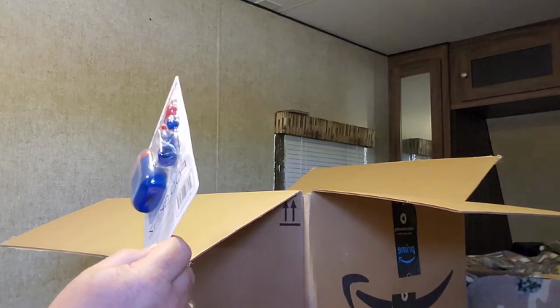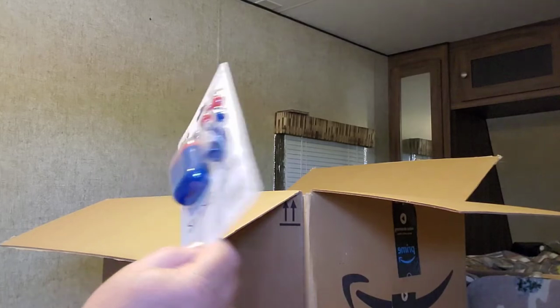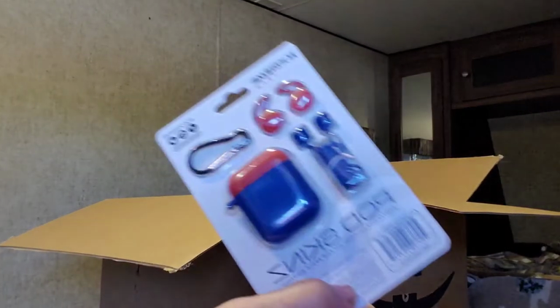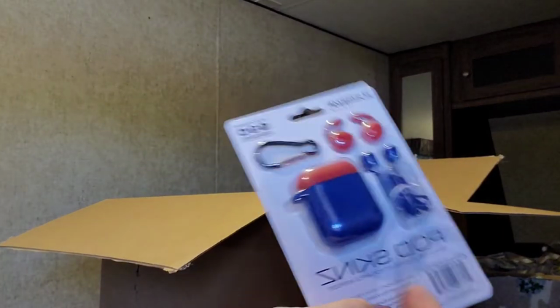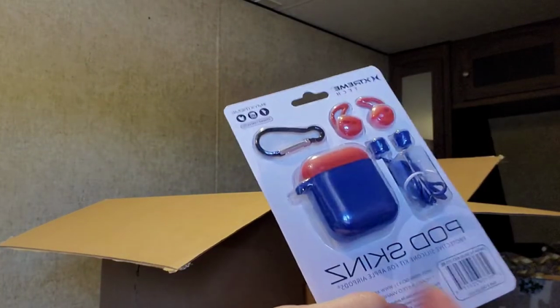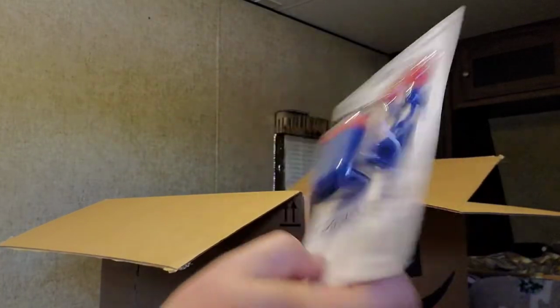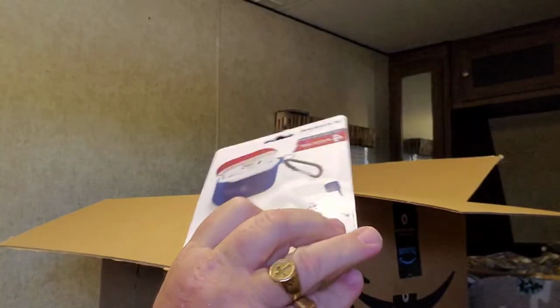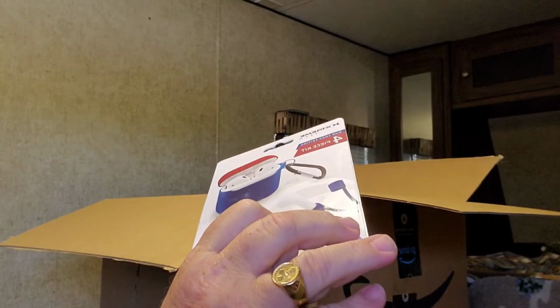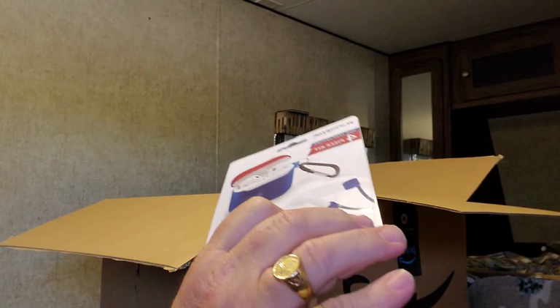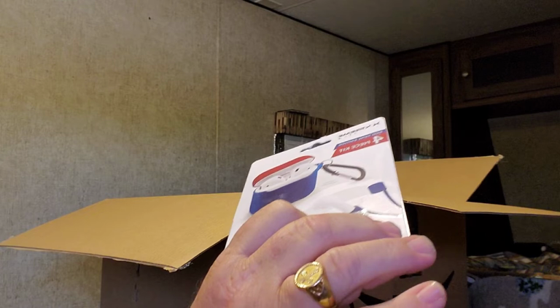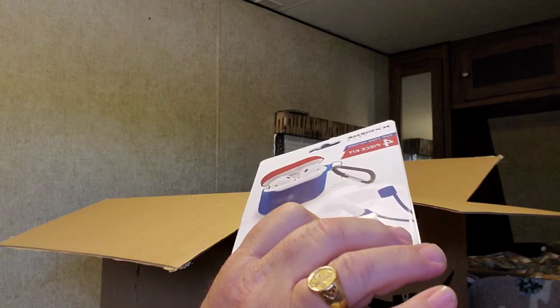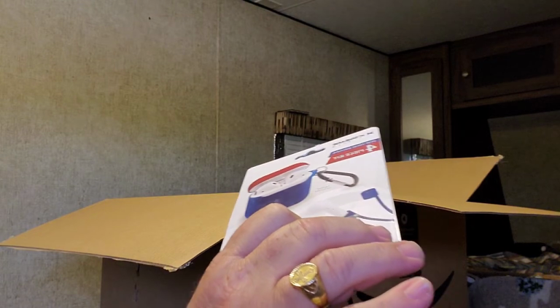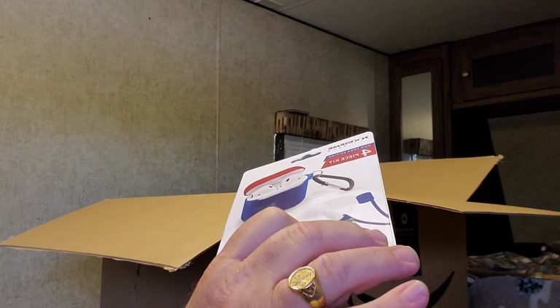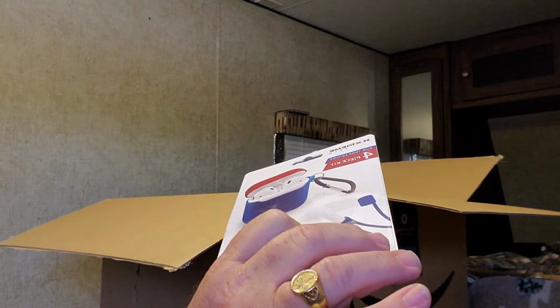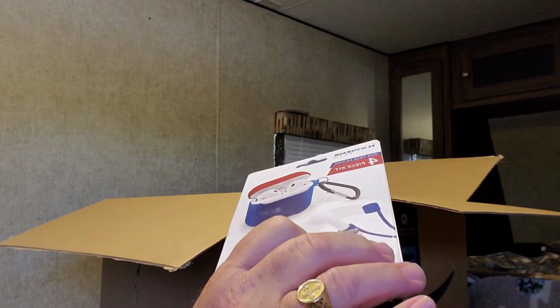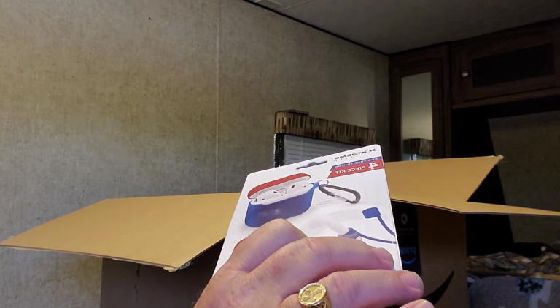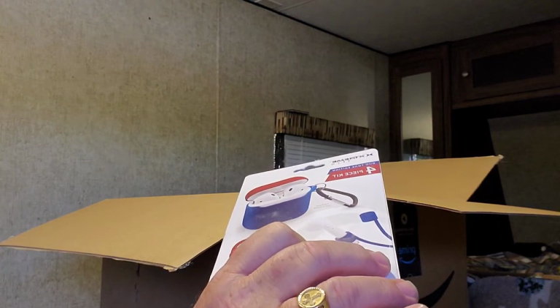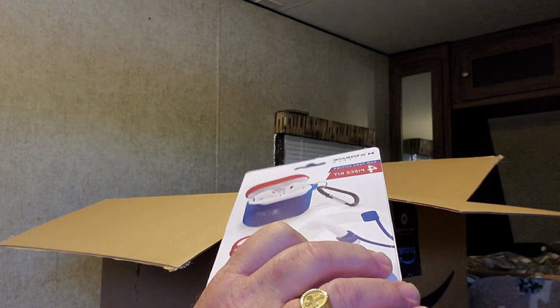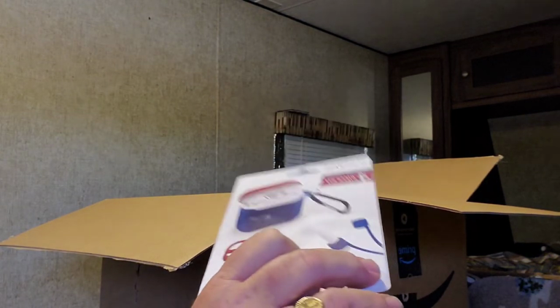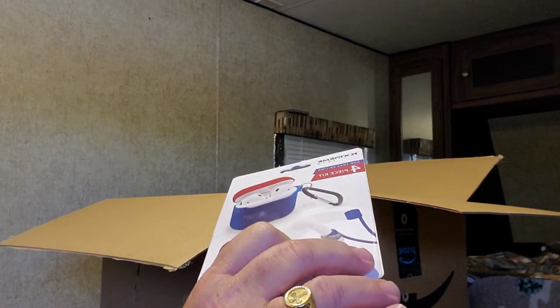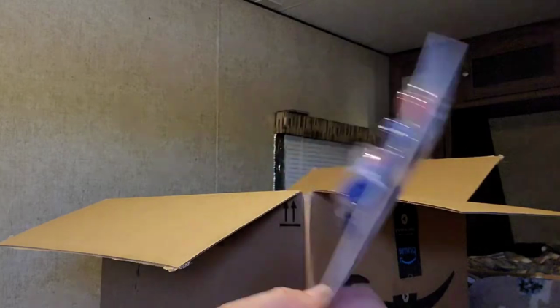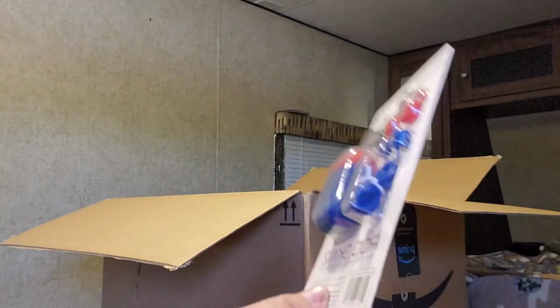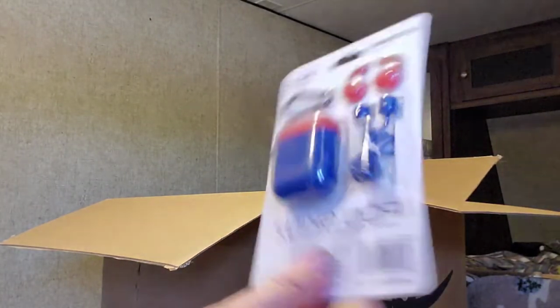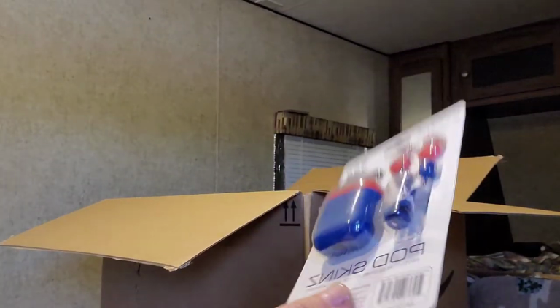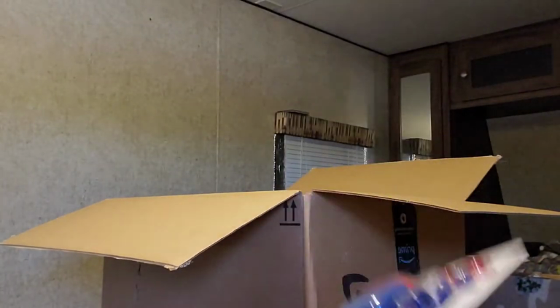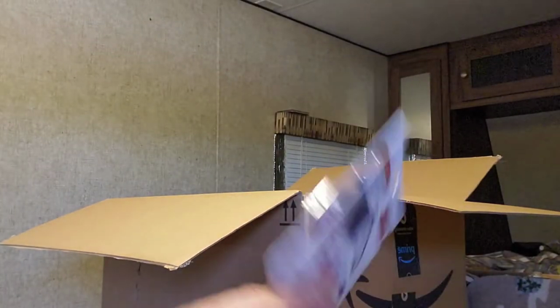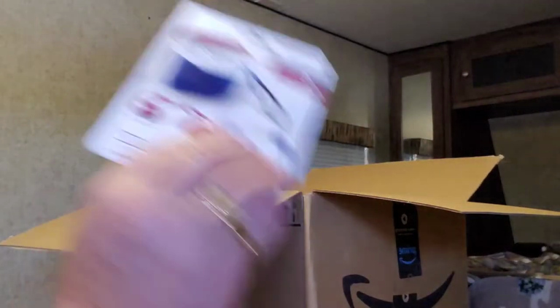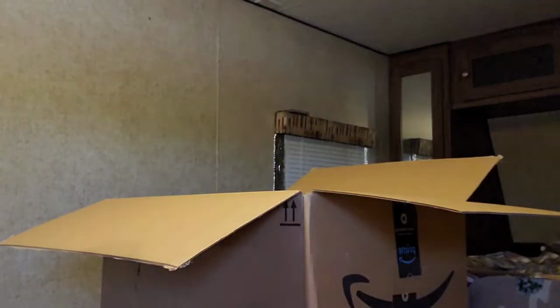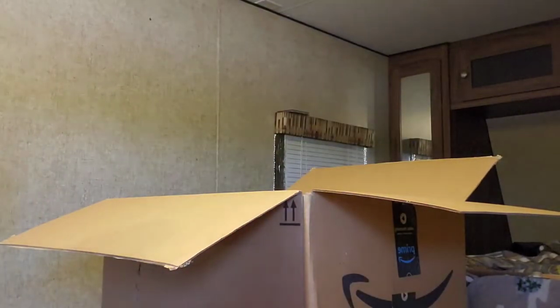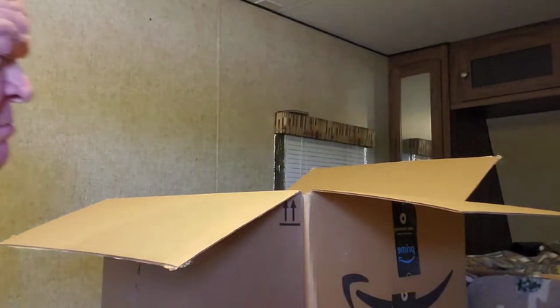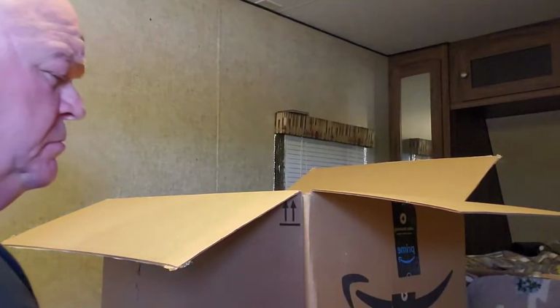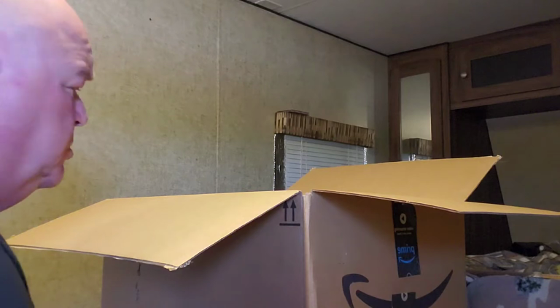This is also going to a friend — she'll love this. It's an earbud carrying case or something like that. I will definitely give that to her — she'll like that for sure.